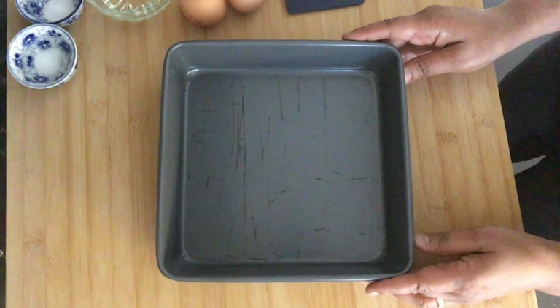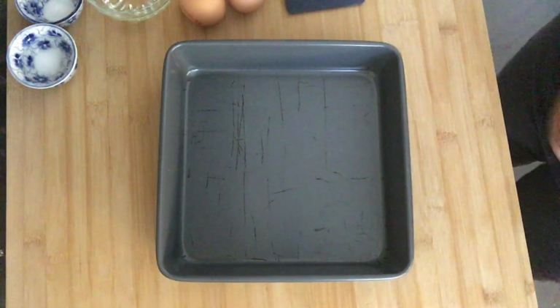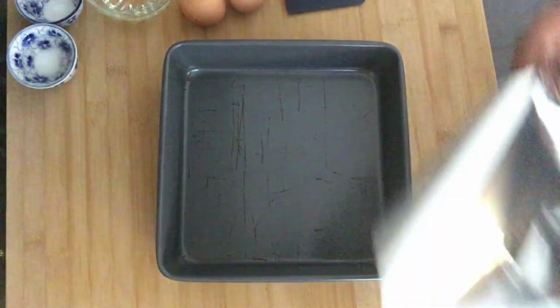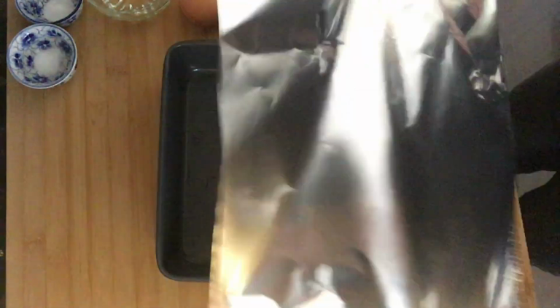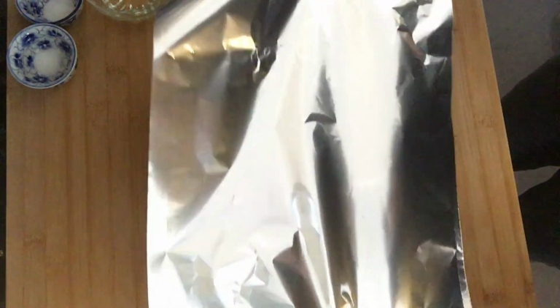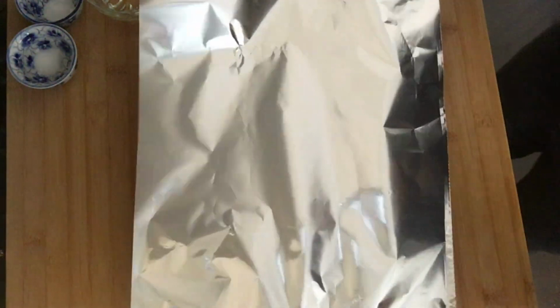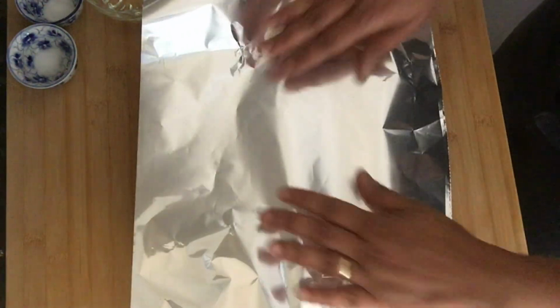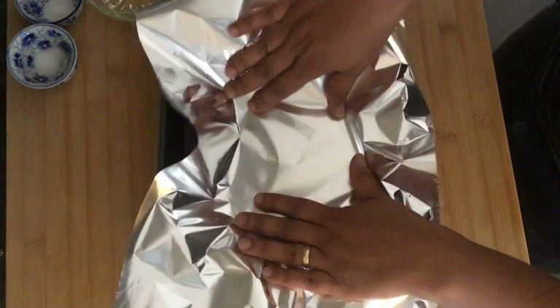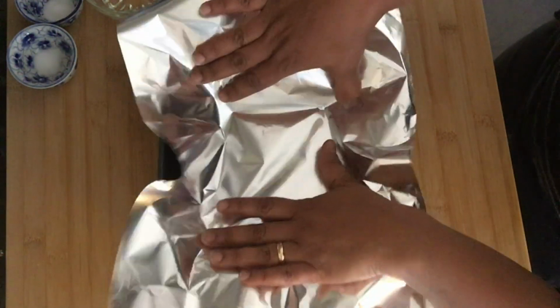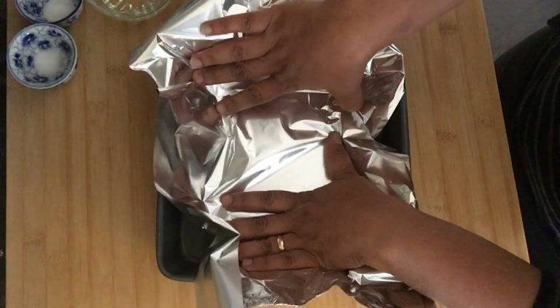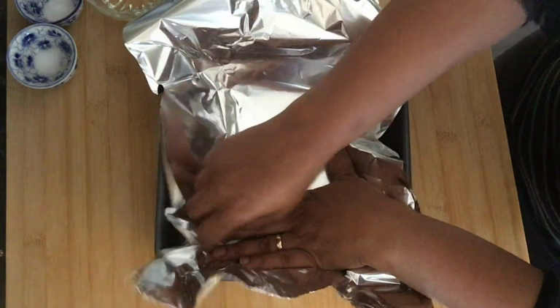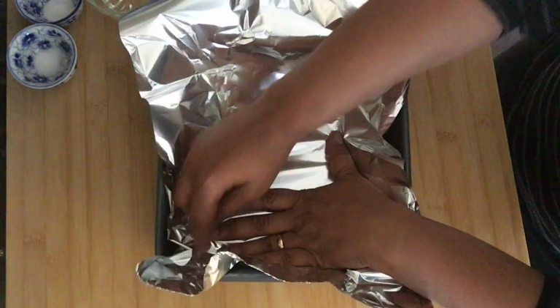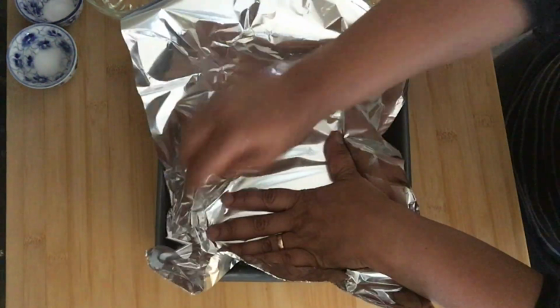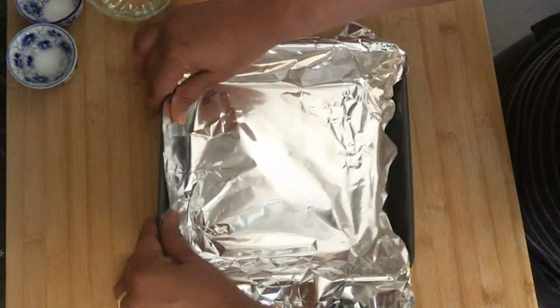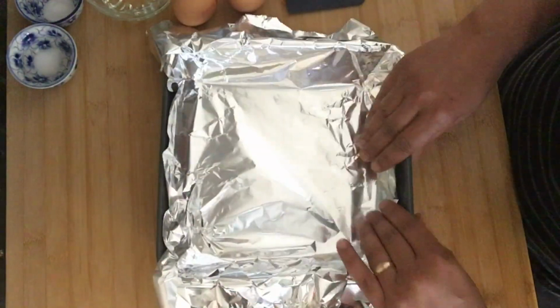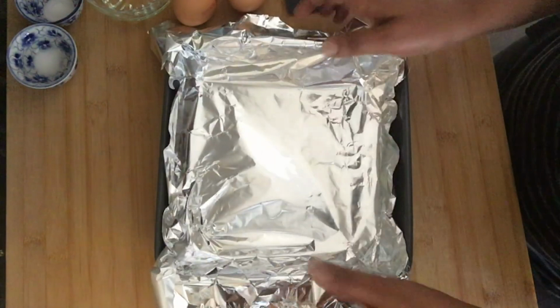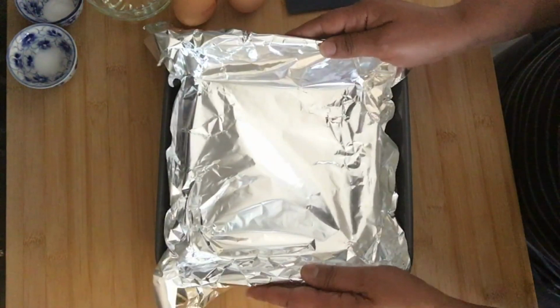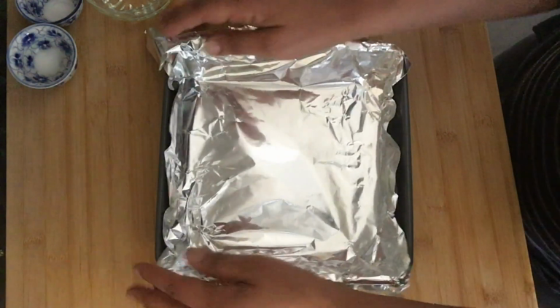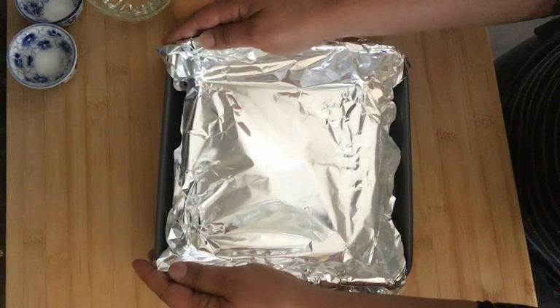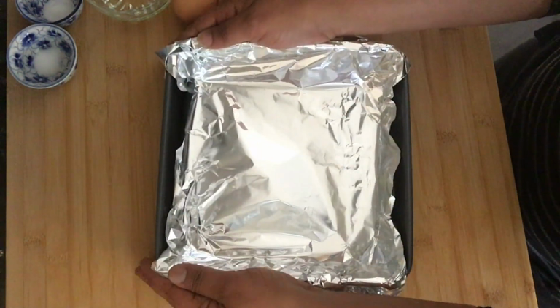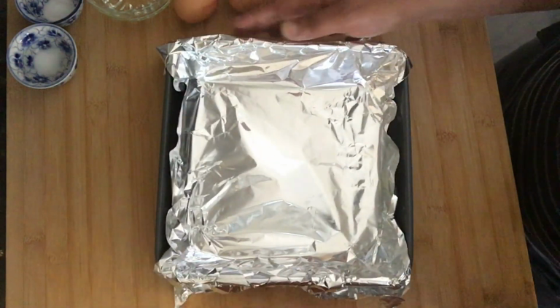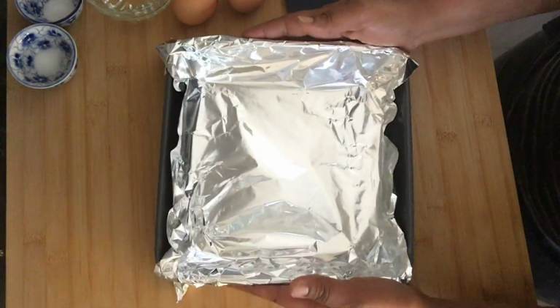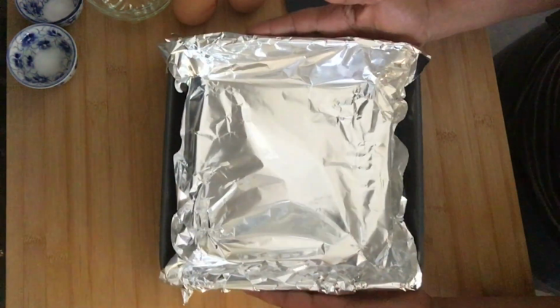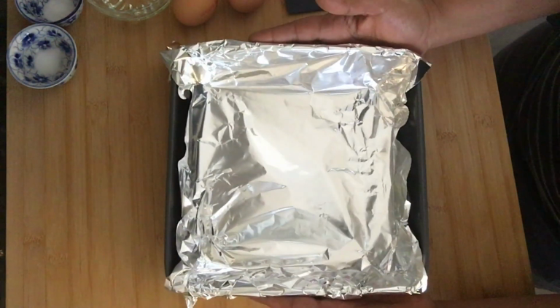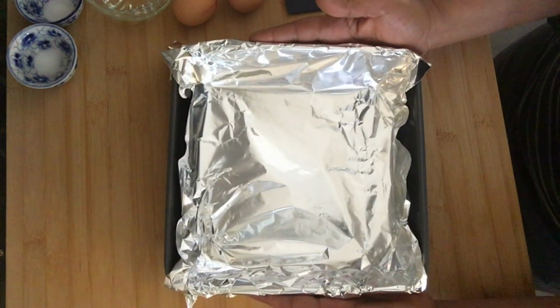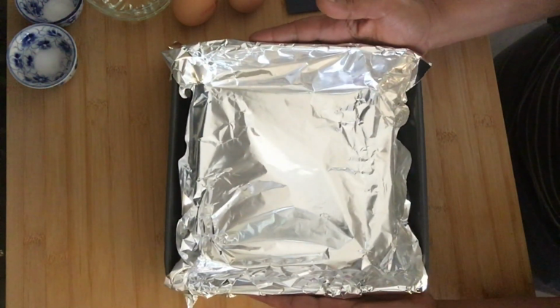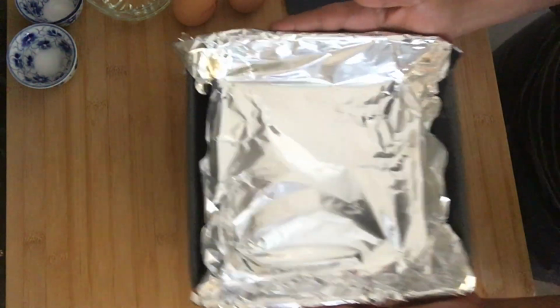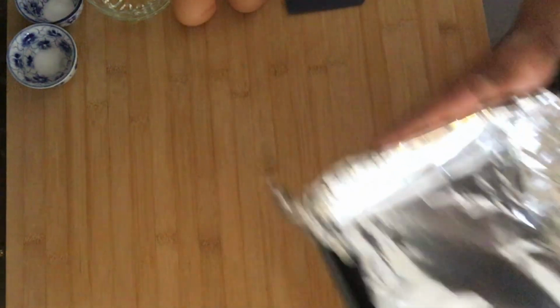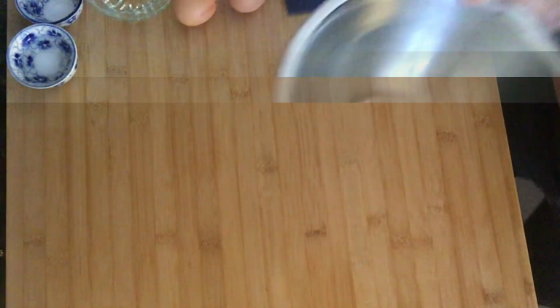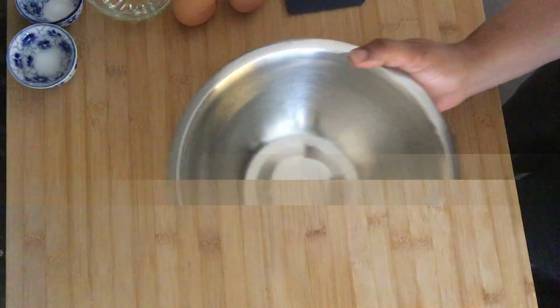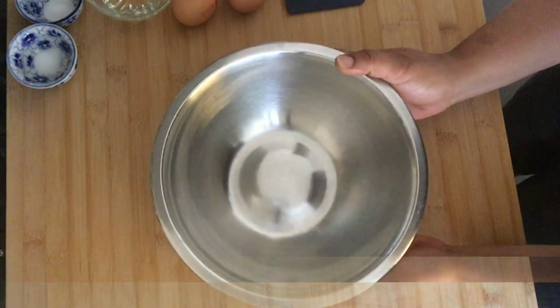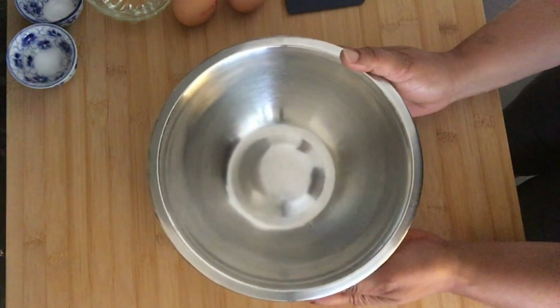To get started, we're going to line an 8x8 baking pan with some foil. We just want to make sure that we push it in and leave some handles on the side — this will help us get the brownies out of the oven when they're cooked and ready.